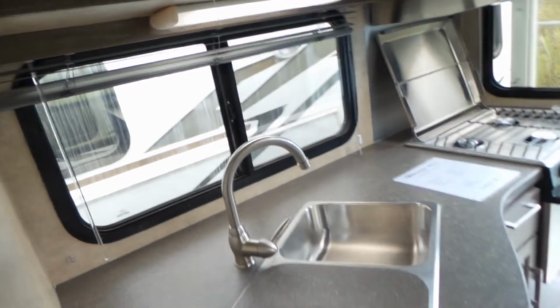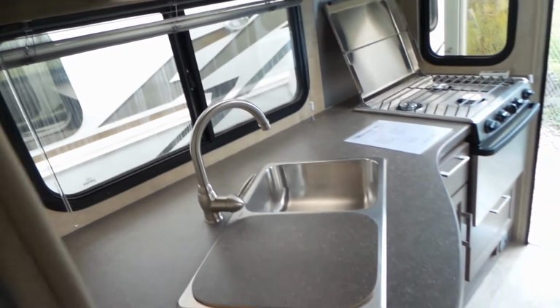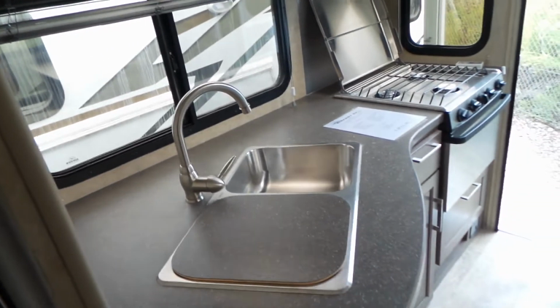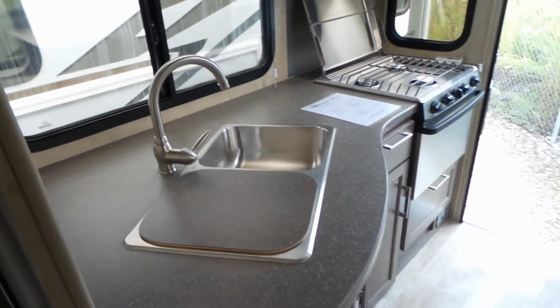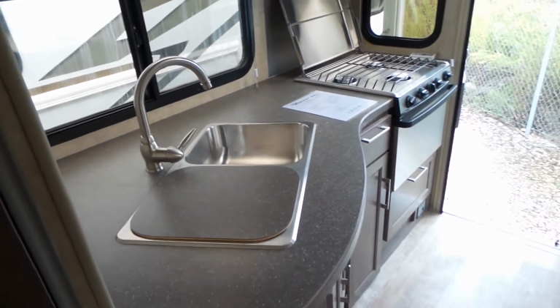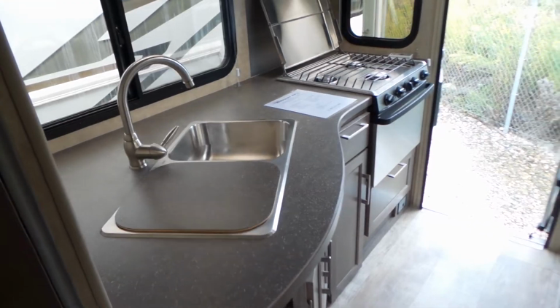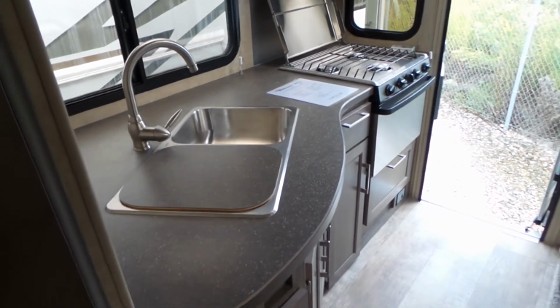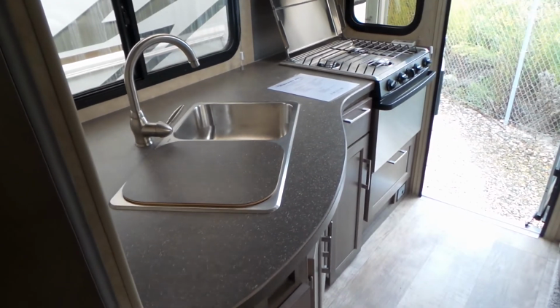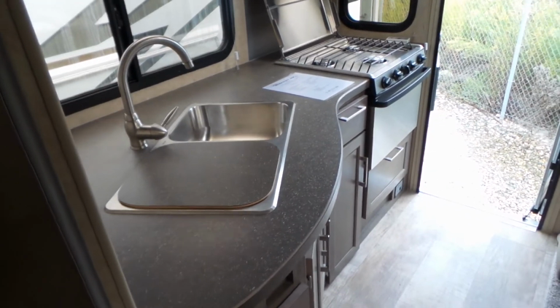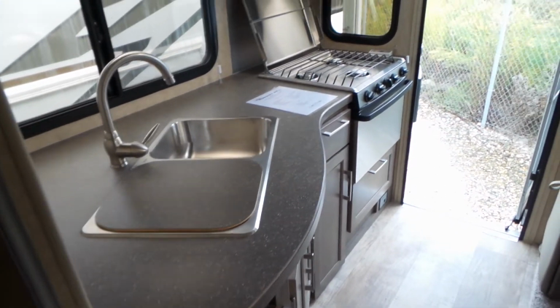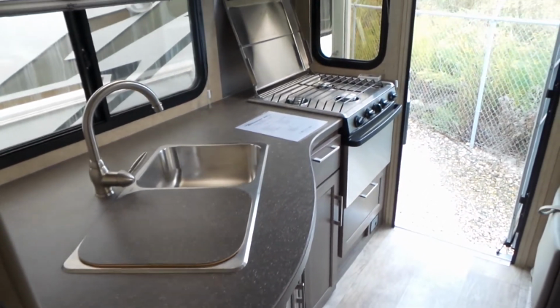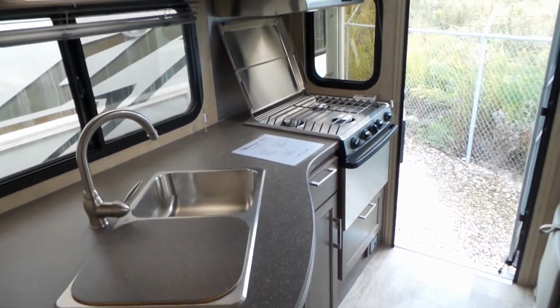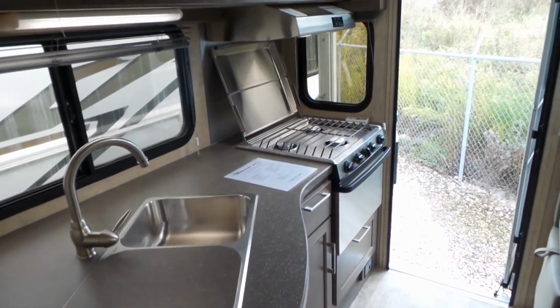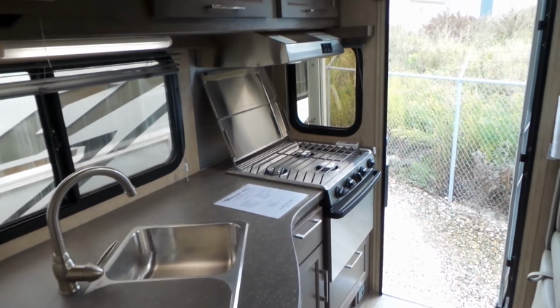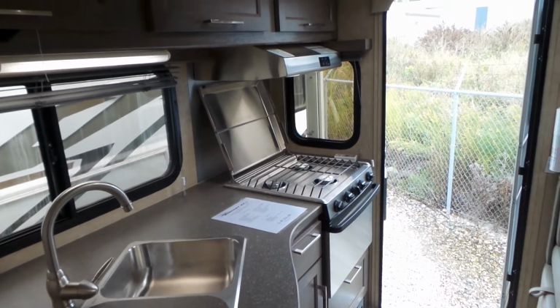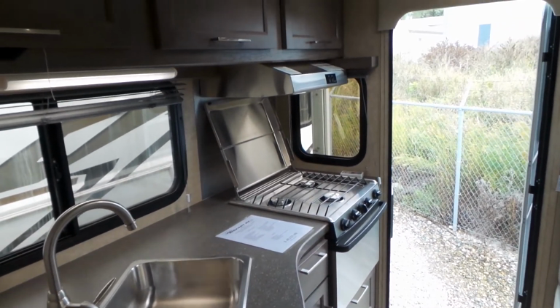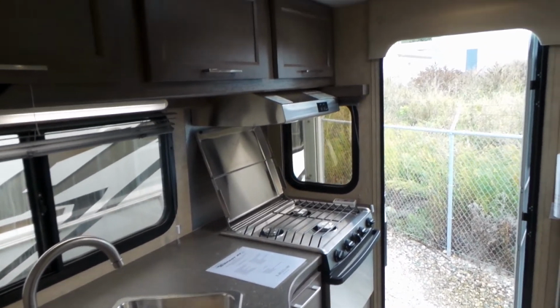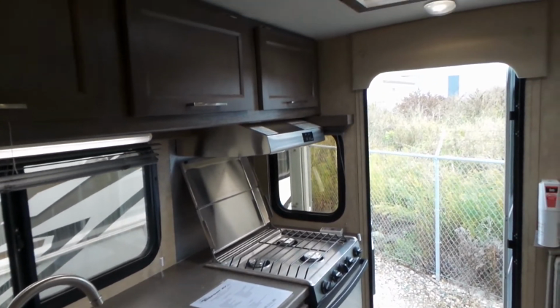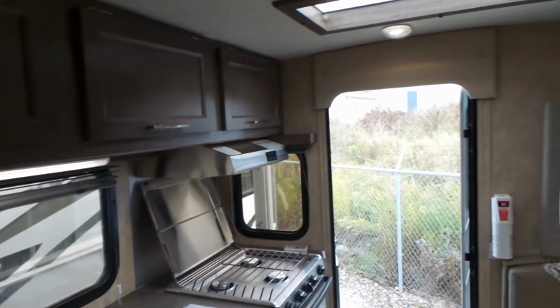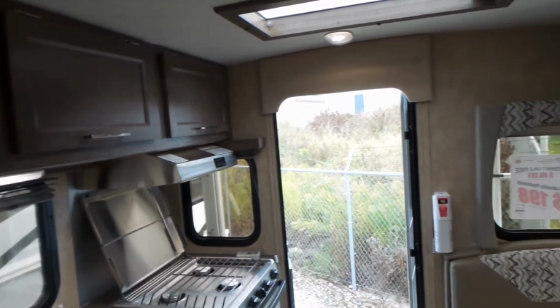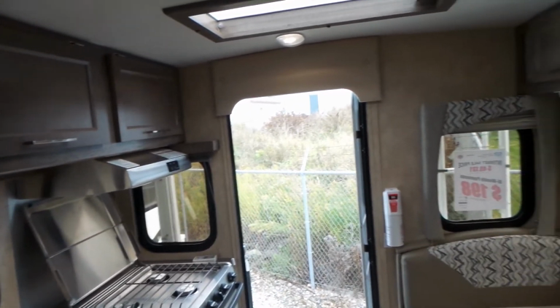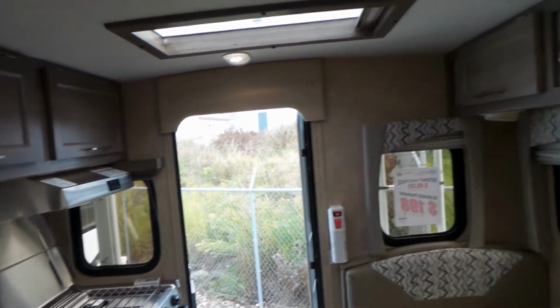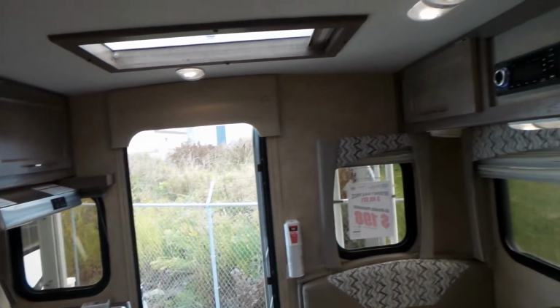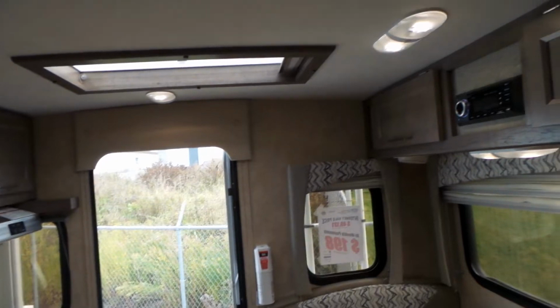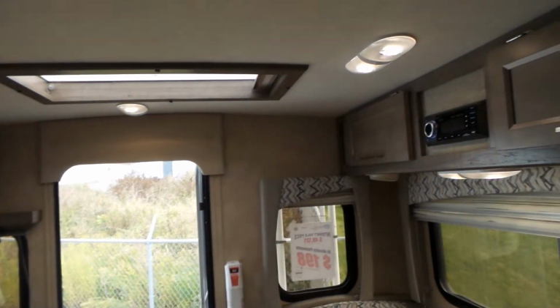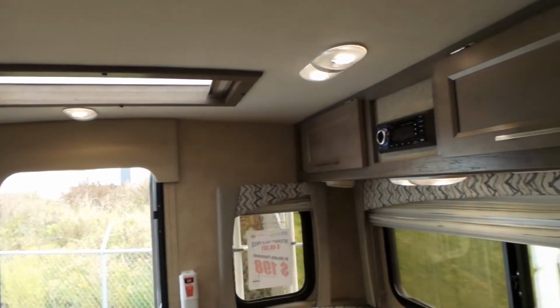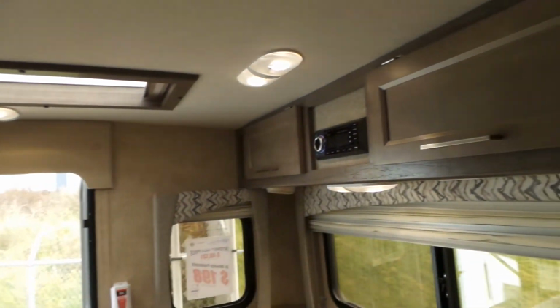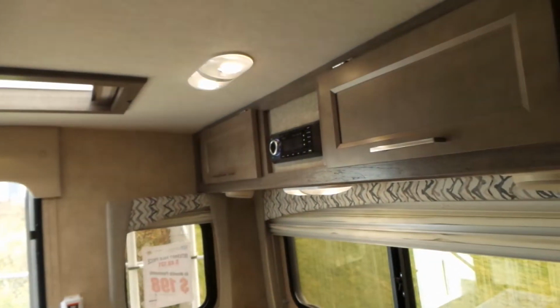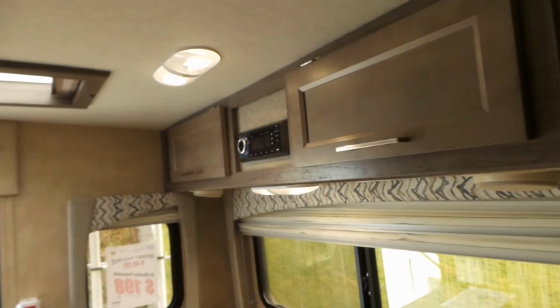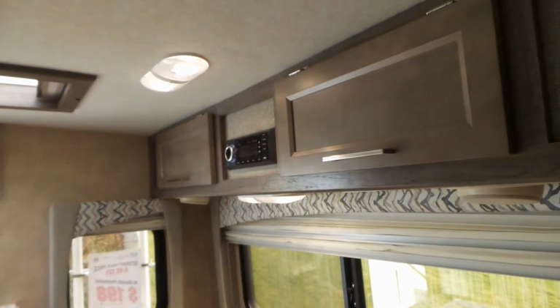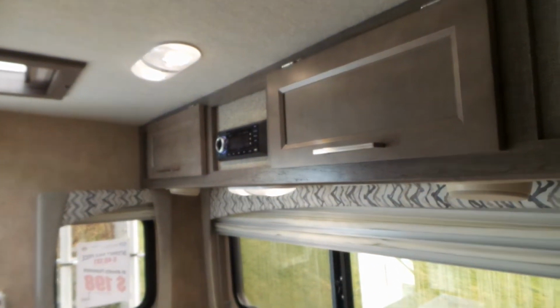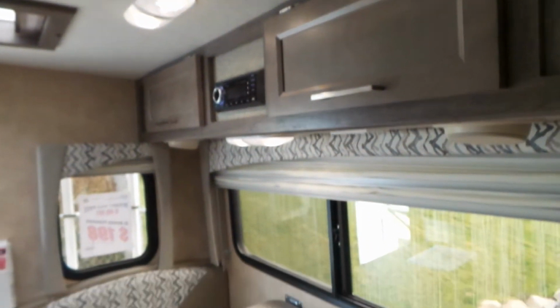Taking a look in the kitchen from back here, and there's an exterior view as well, plus a skylight in the ceiling.